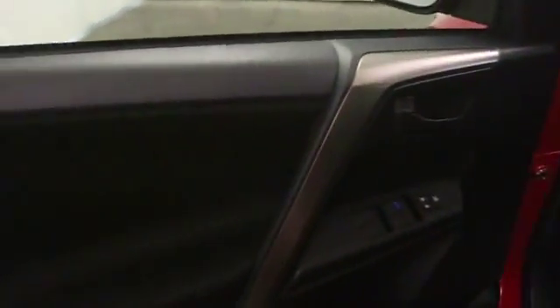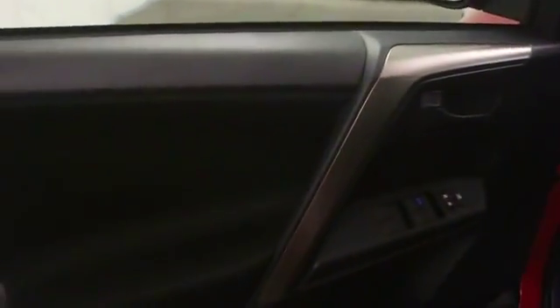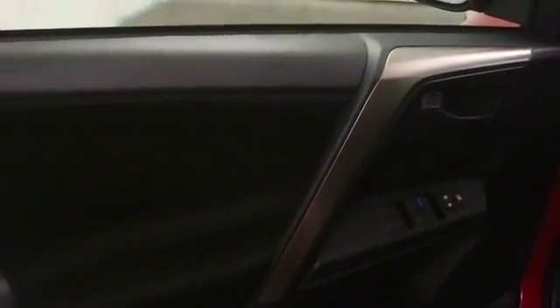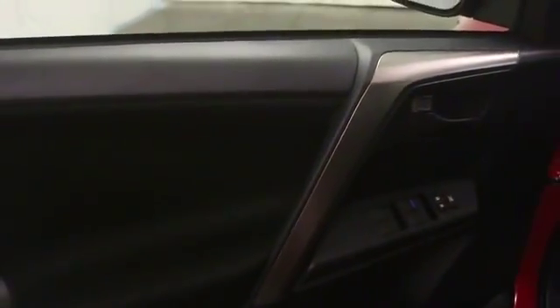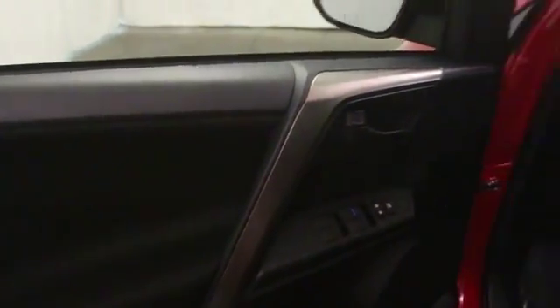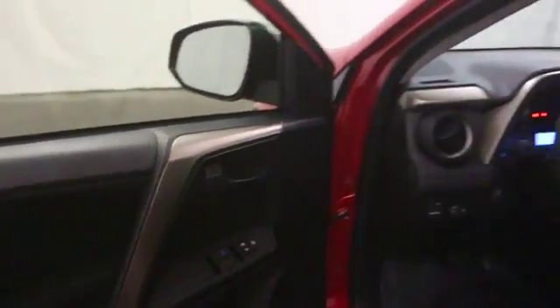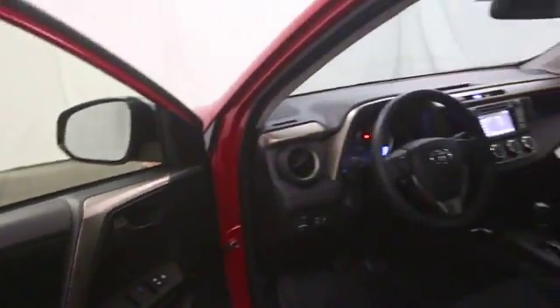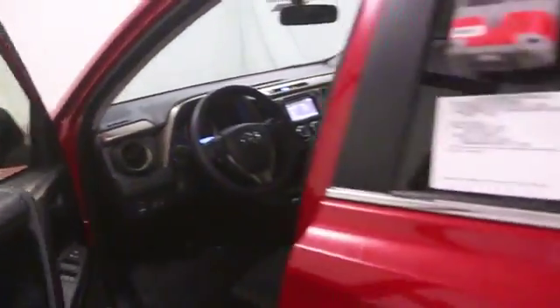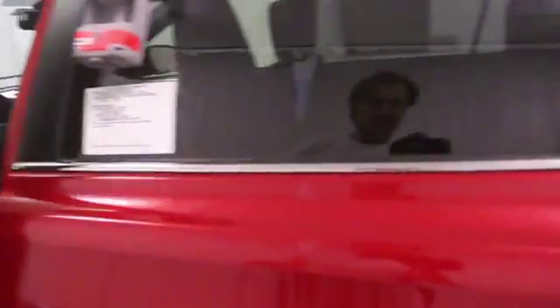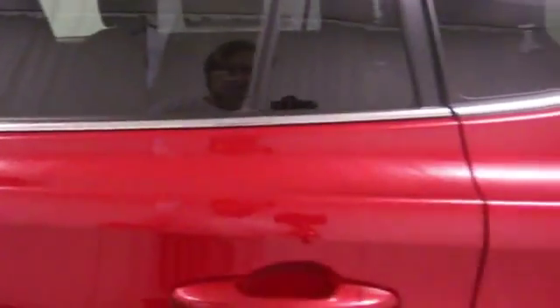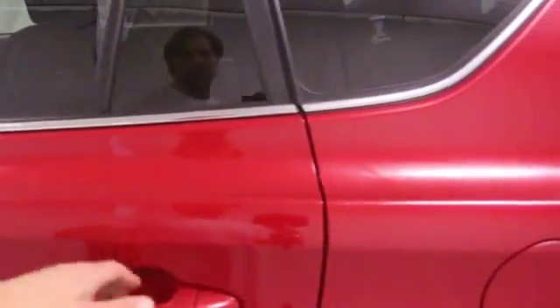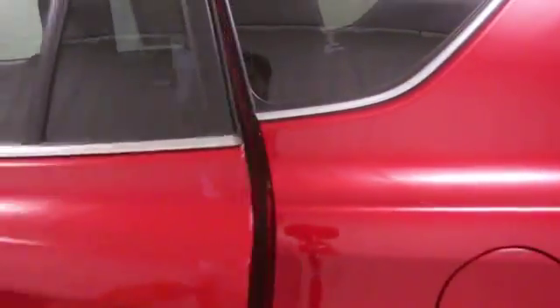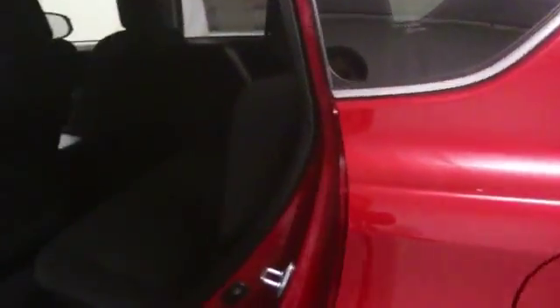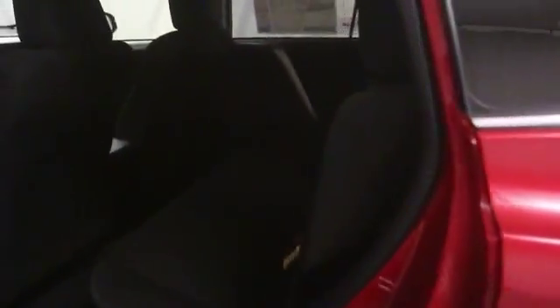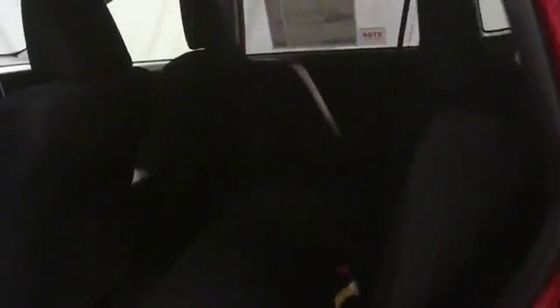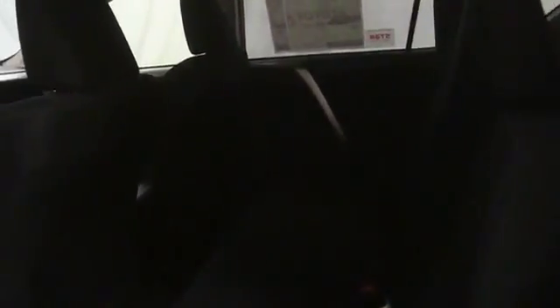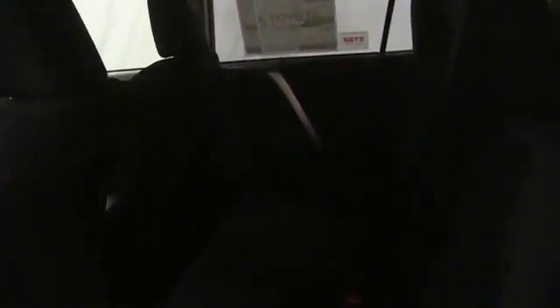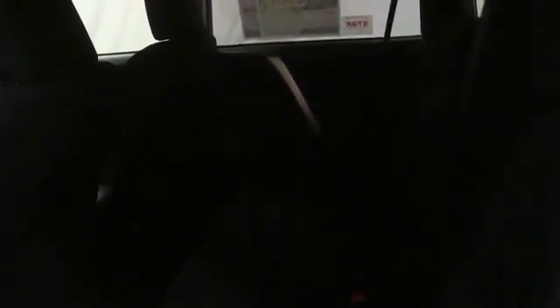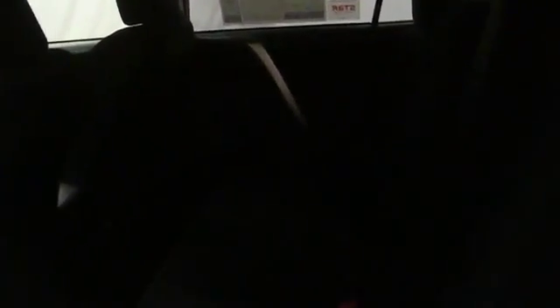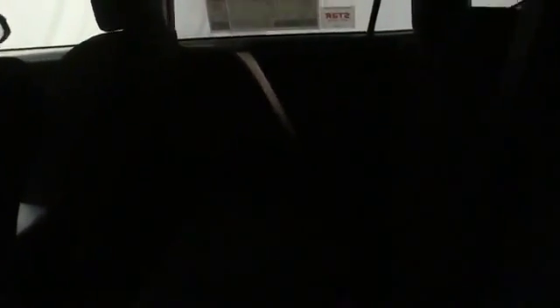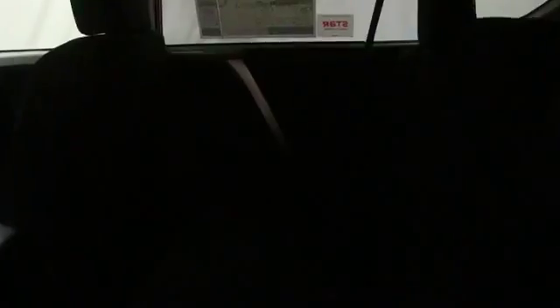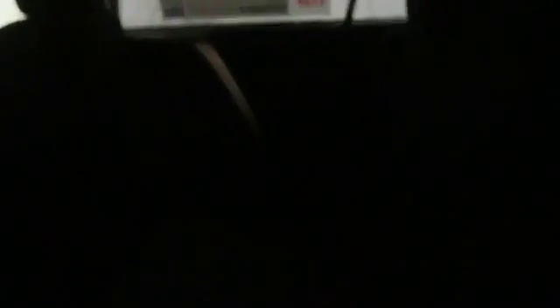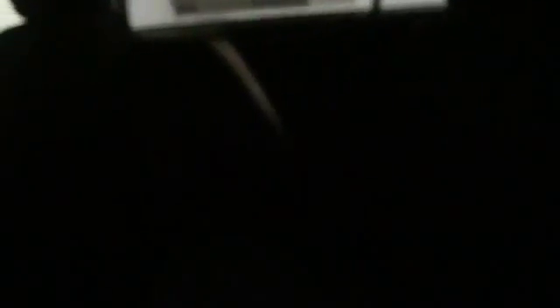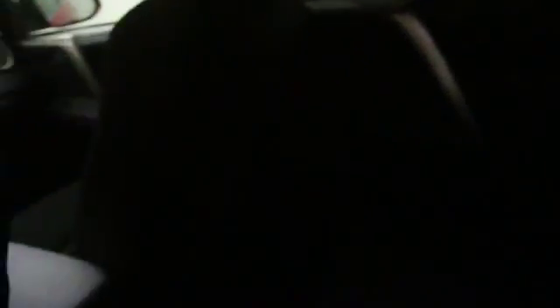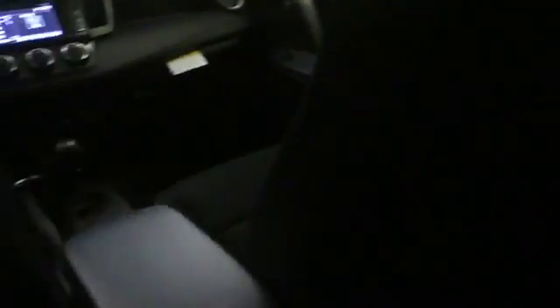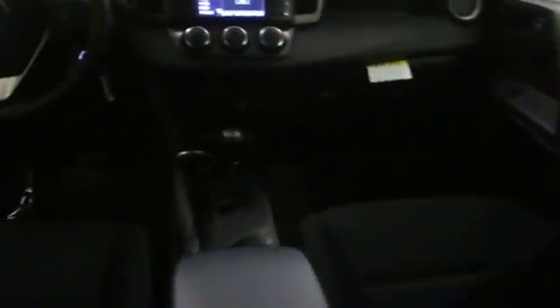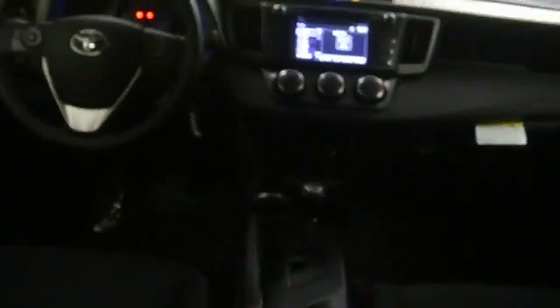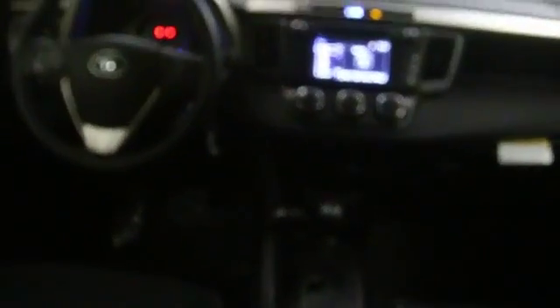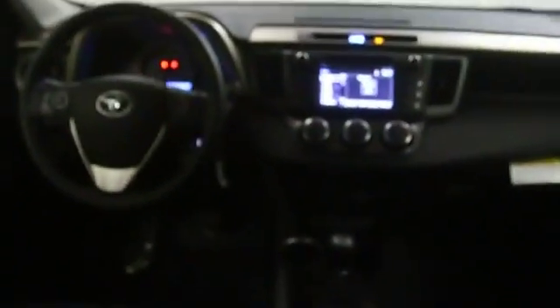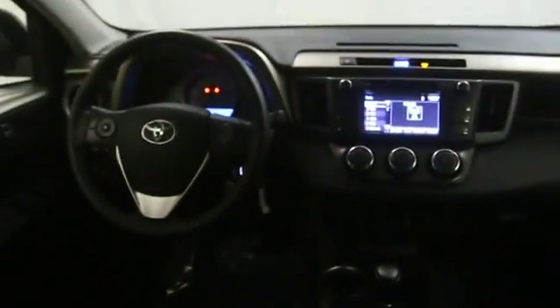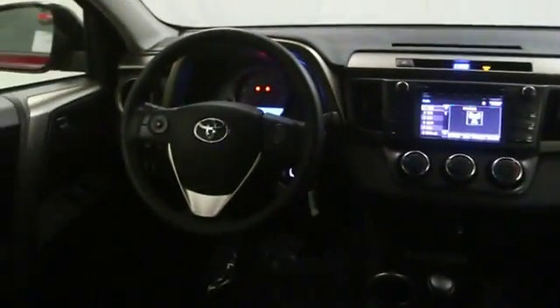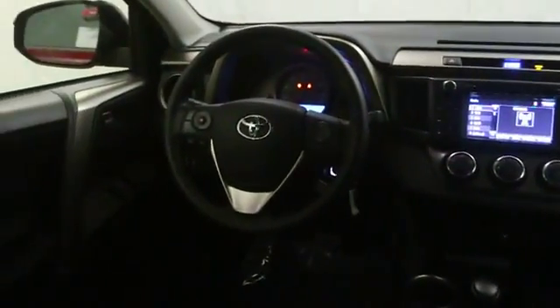Remote power door locks, cargo area light, center console, daytime running lights, tachometer, front reading lamps, engine immobilizer, tire pressure monitoring system, radio data system.